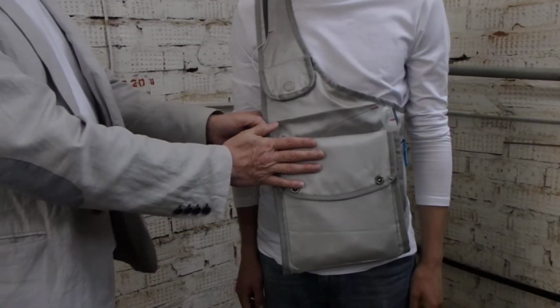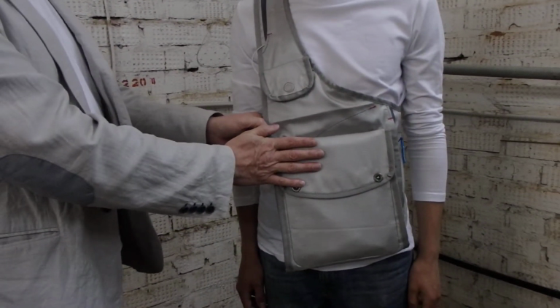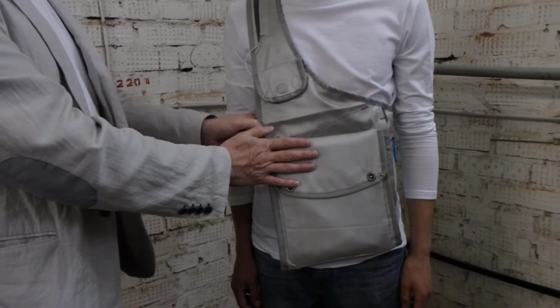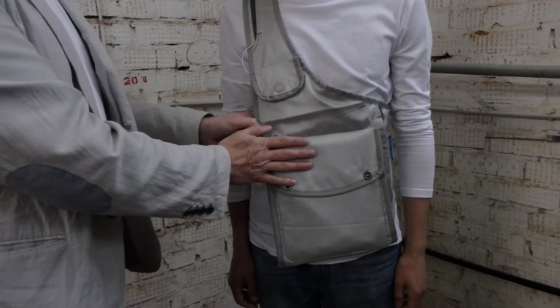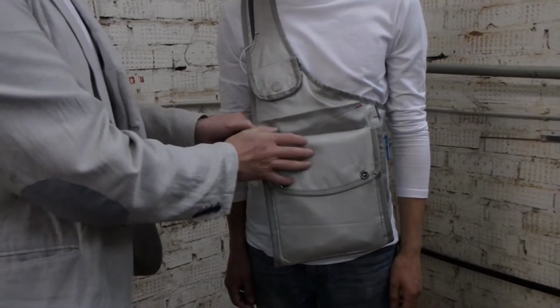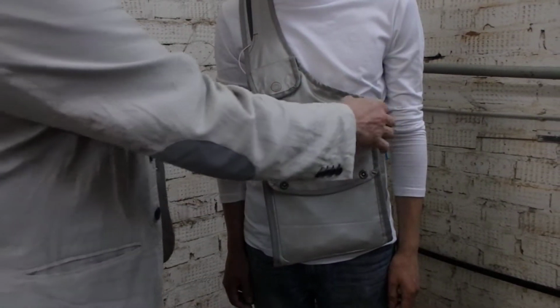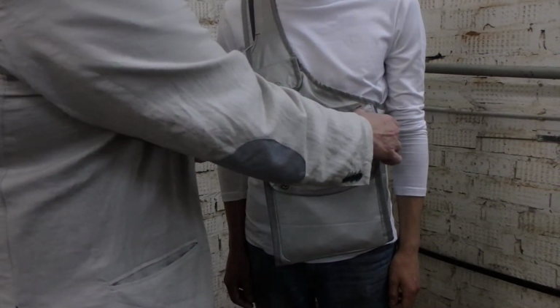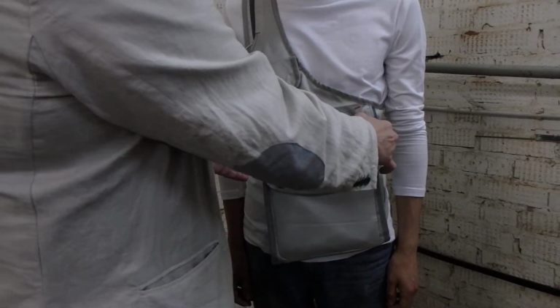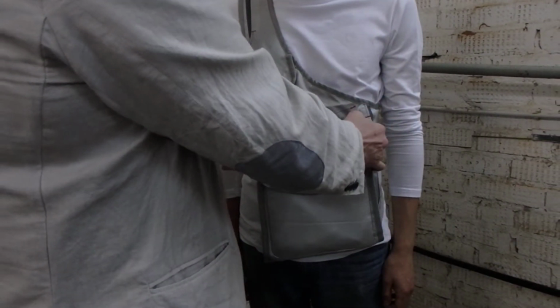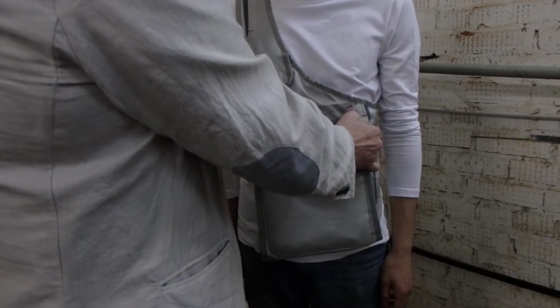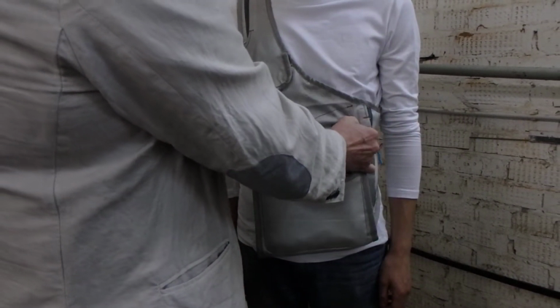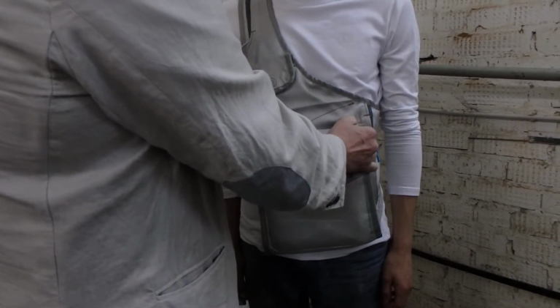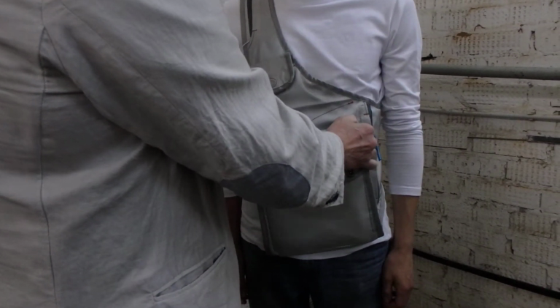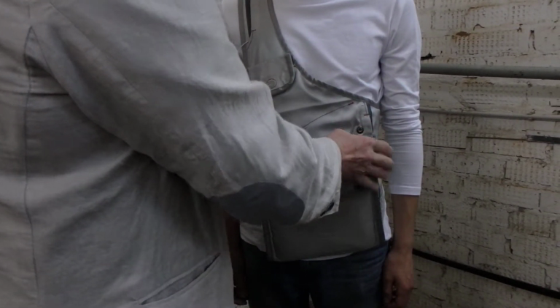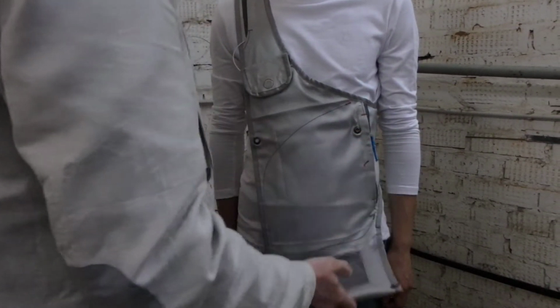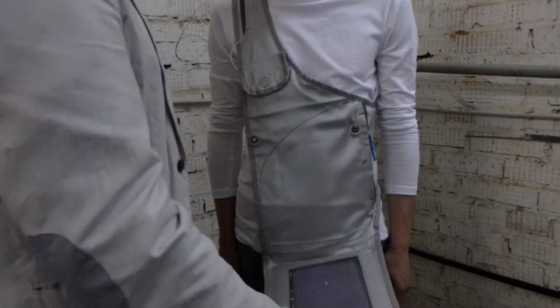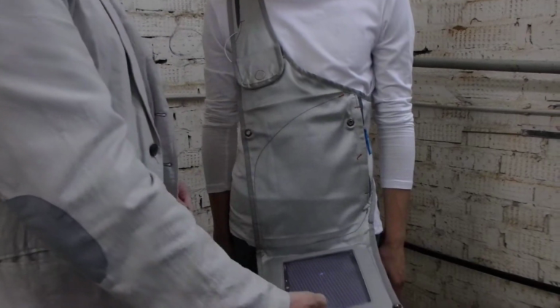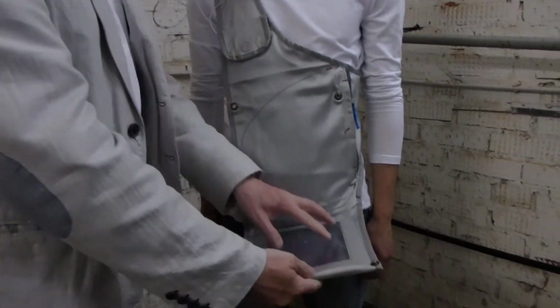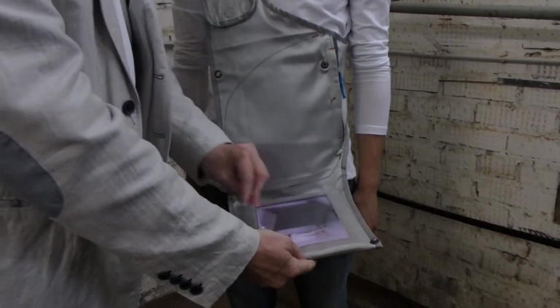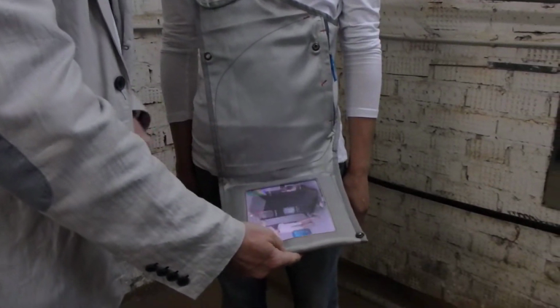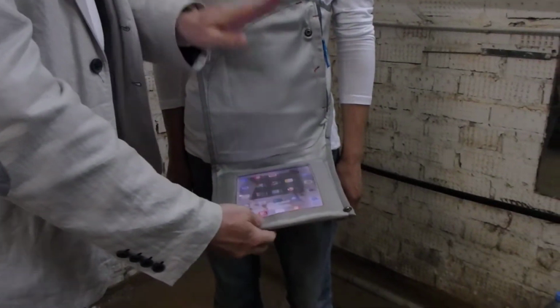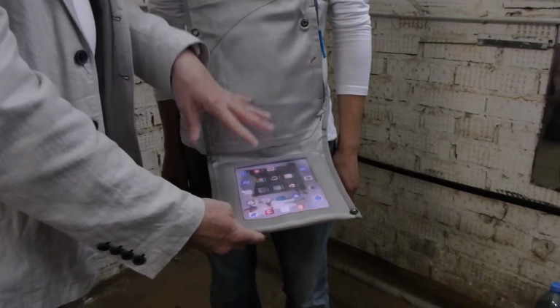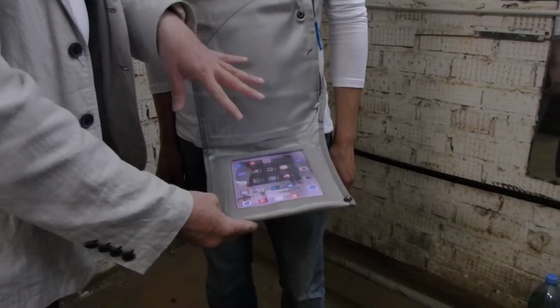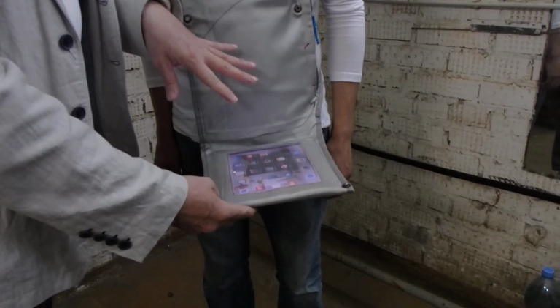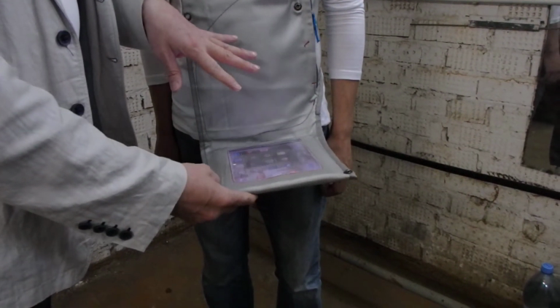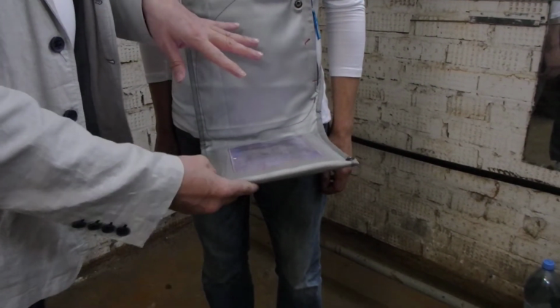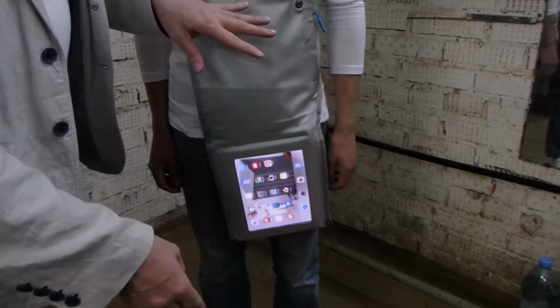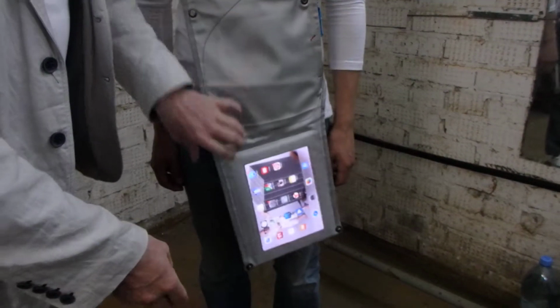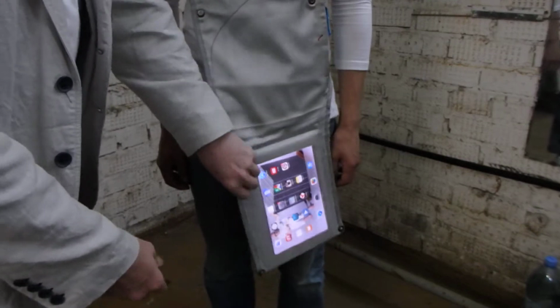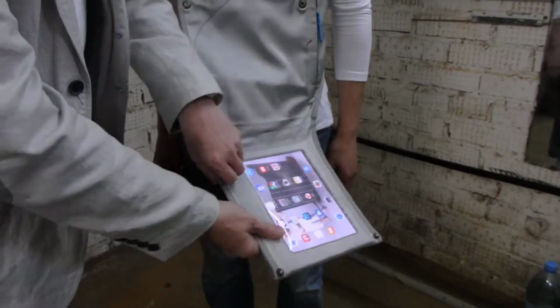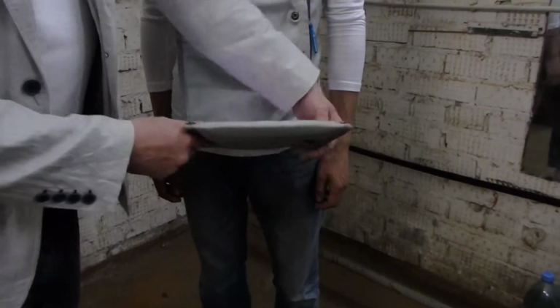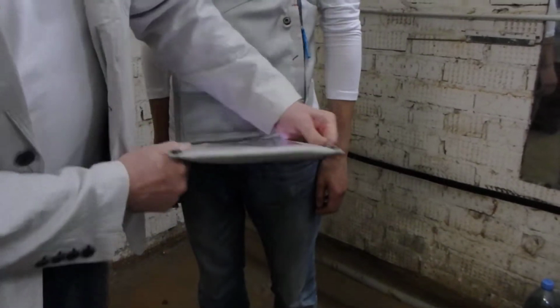Here is innovation number 3: a pocket for mobile use of an iPad. You can surf and read without fear of losing, dropping, or having it stolen.